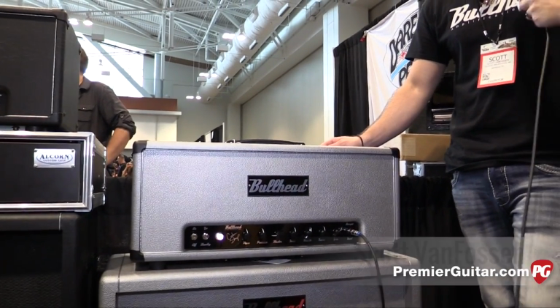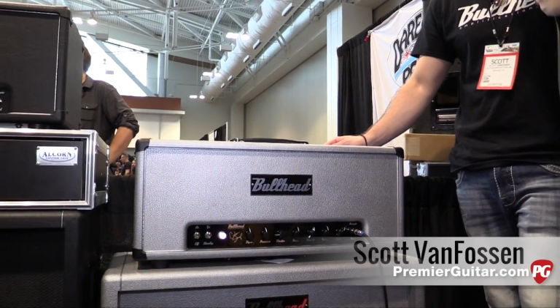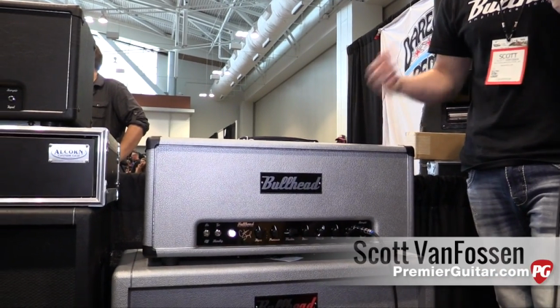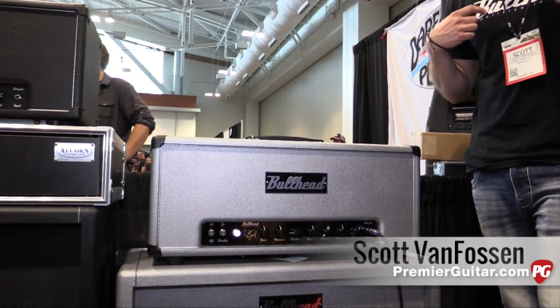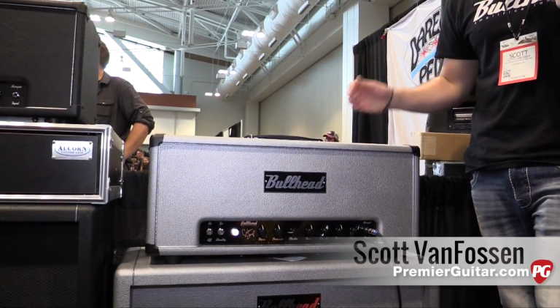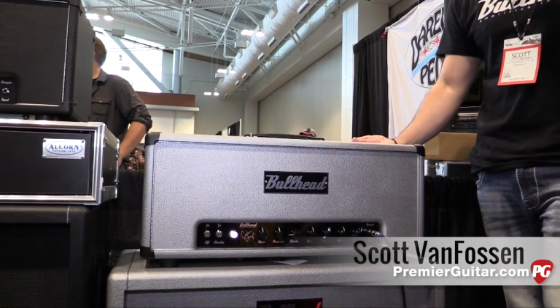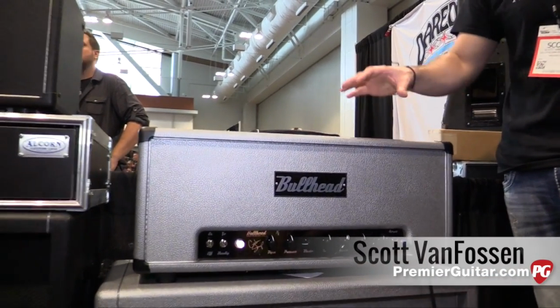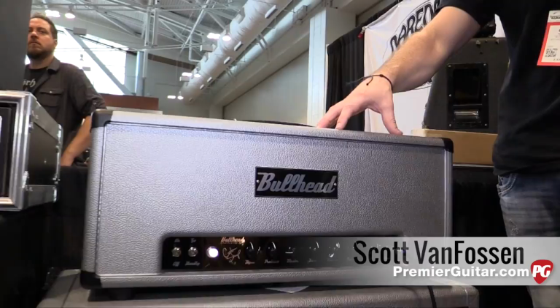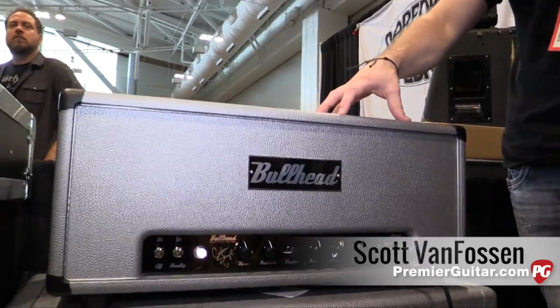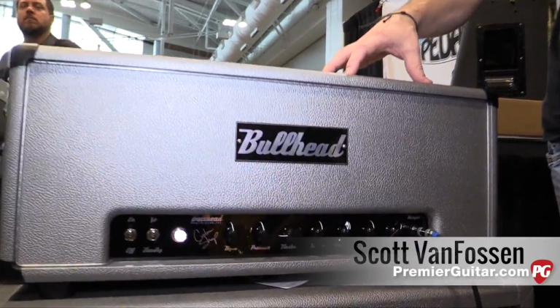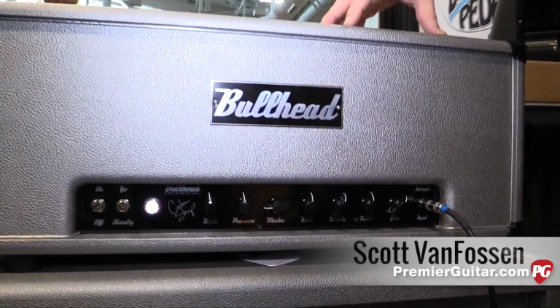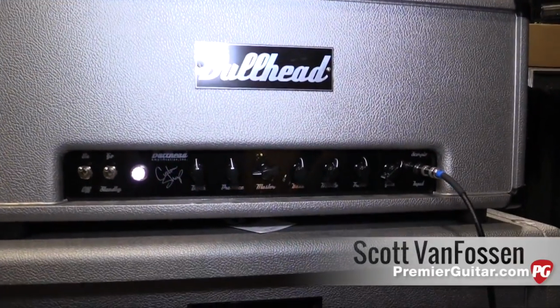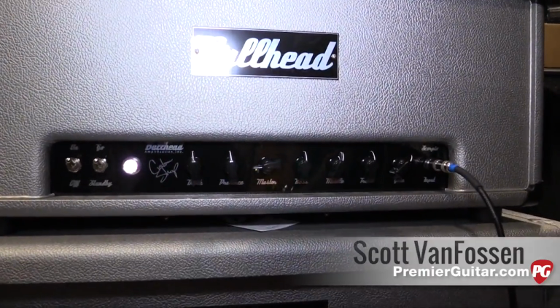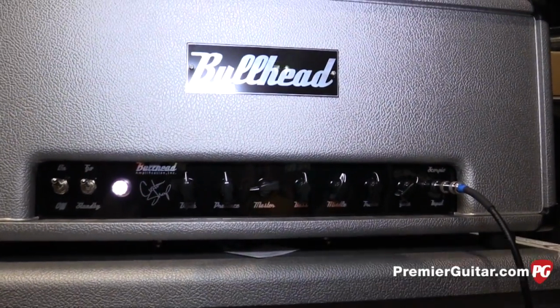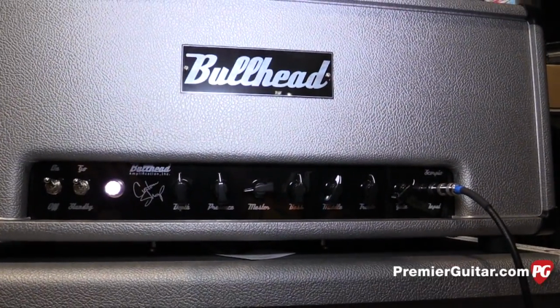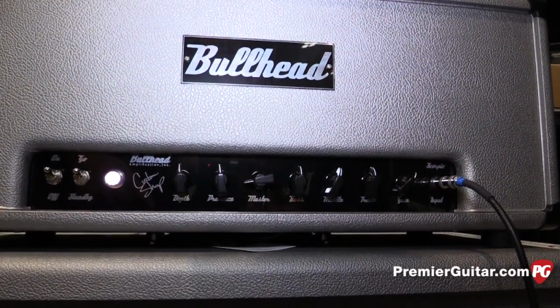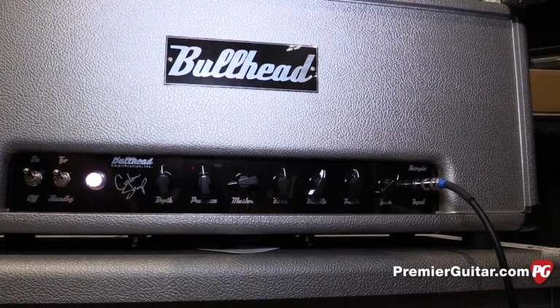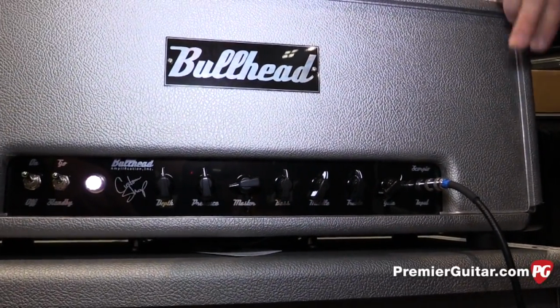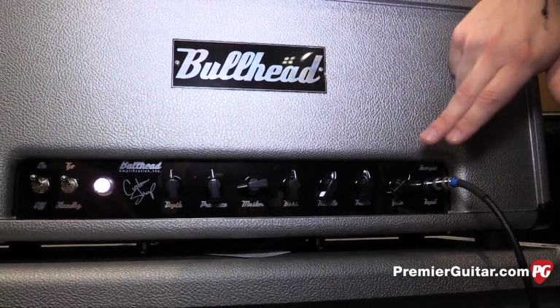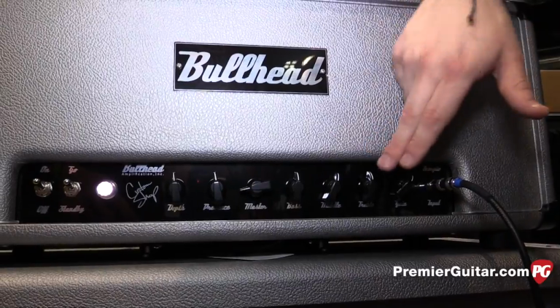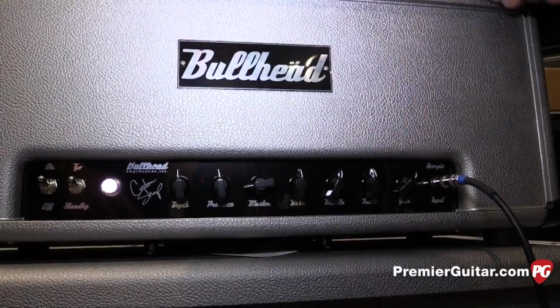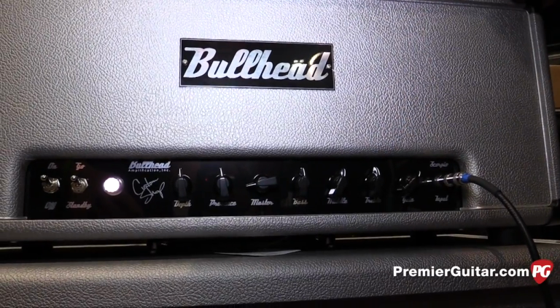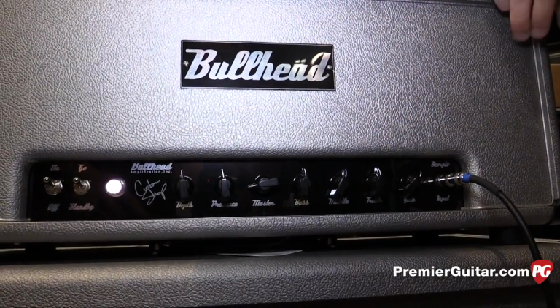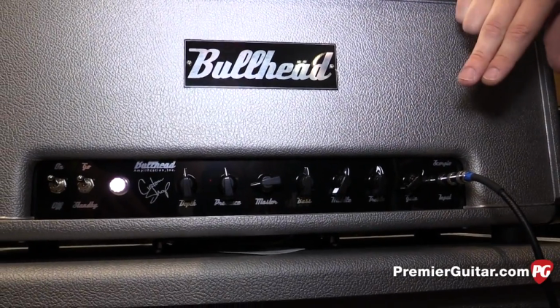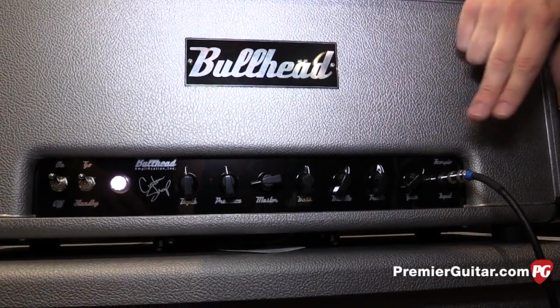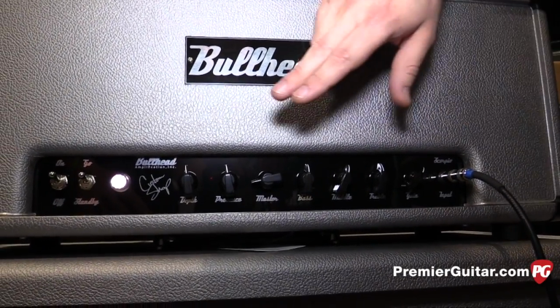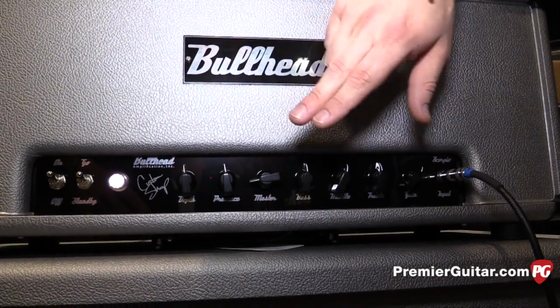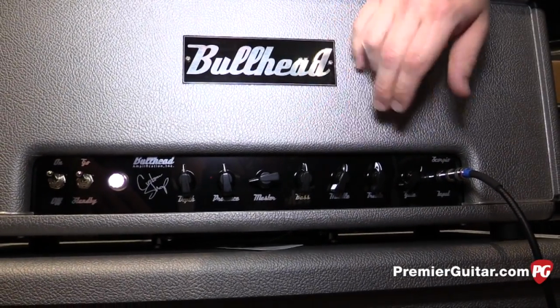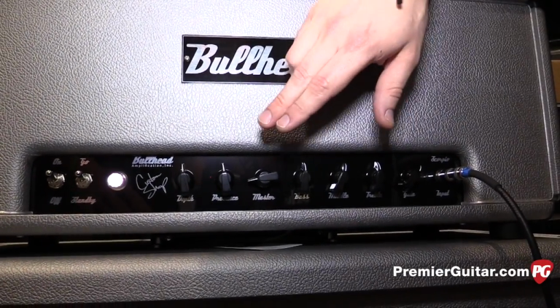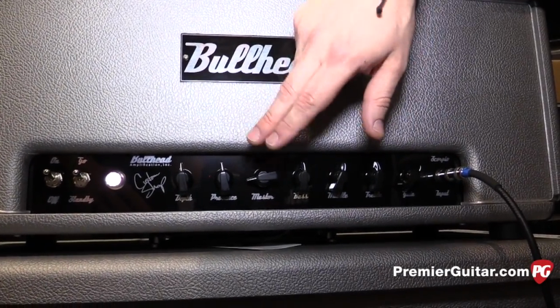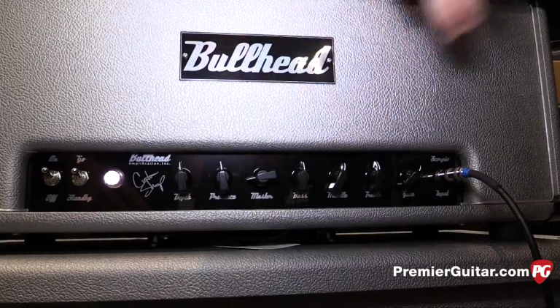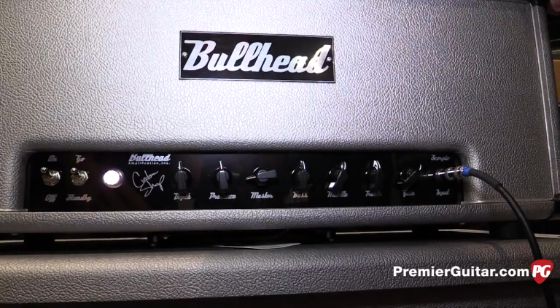I'm Scott from Bullhead Amplification. What you heard Jared playing through was a single channel, clean through high gain amplifier. Very responsive EQ section — gain, master, presence, and depth control.